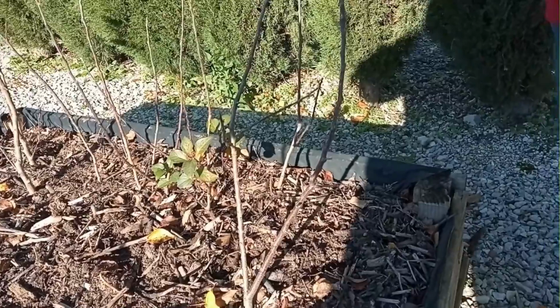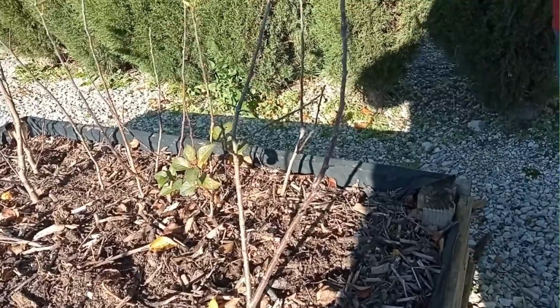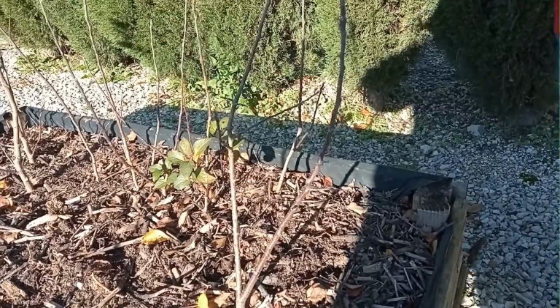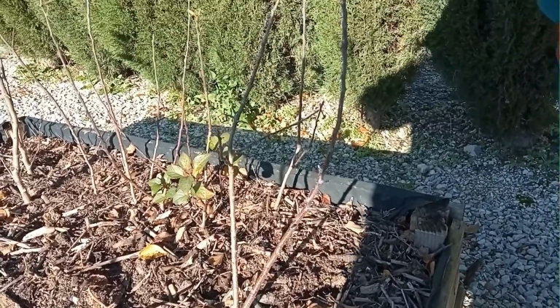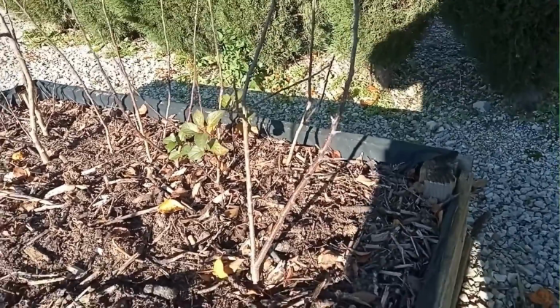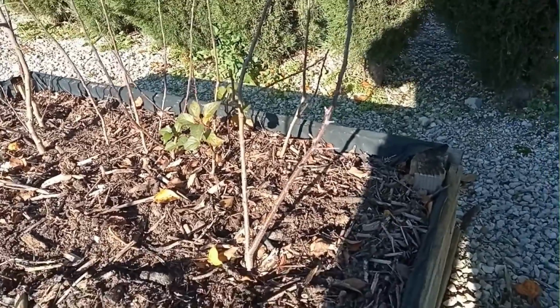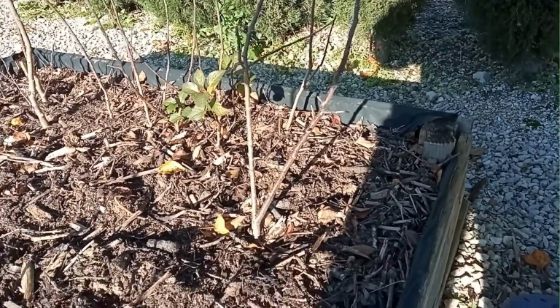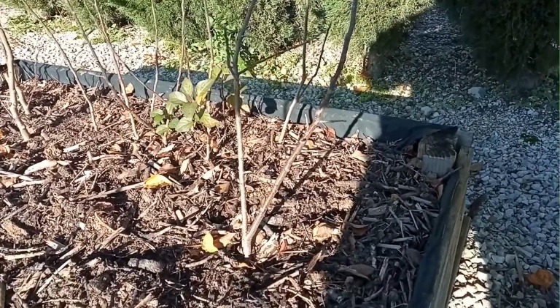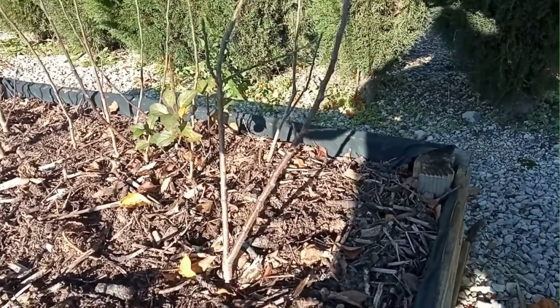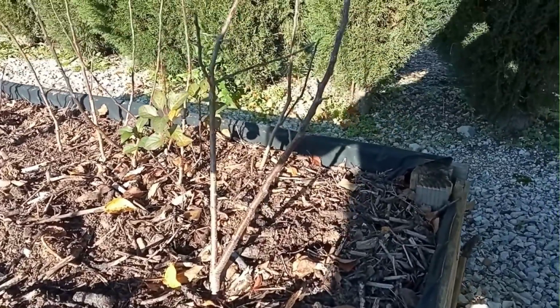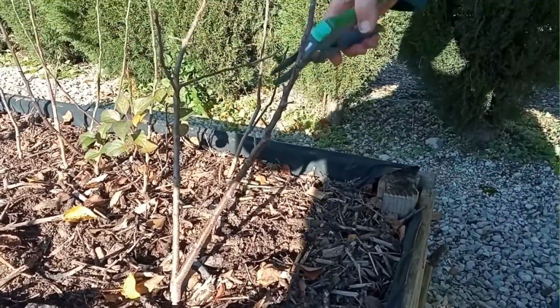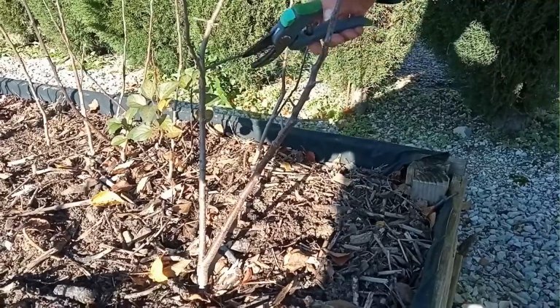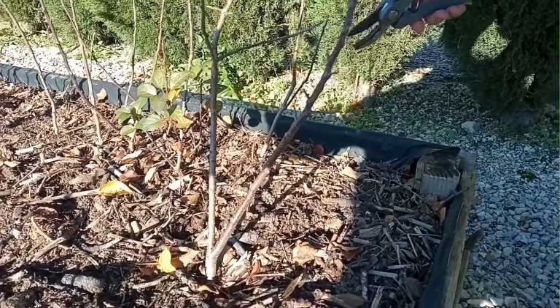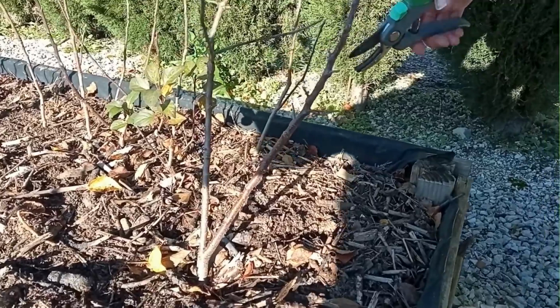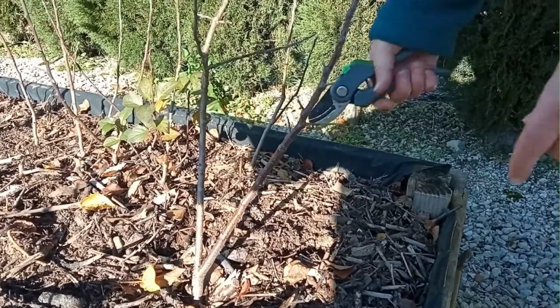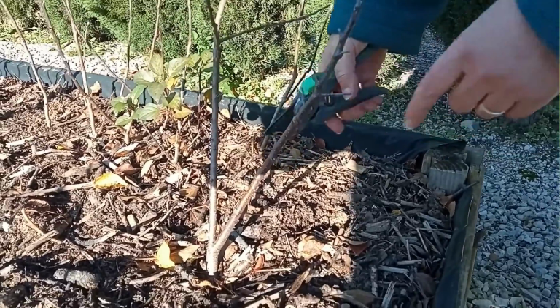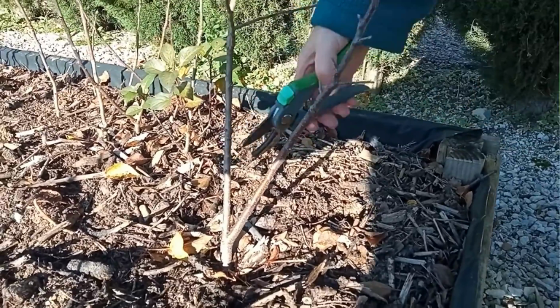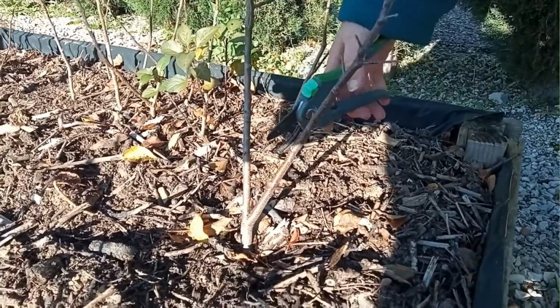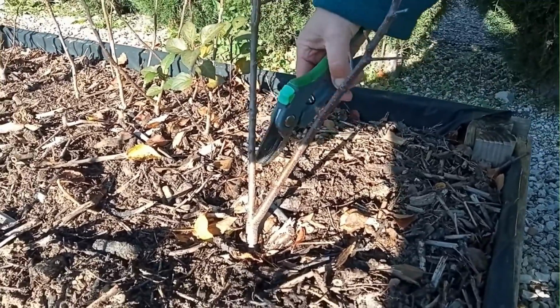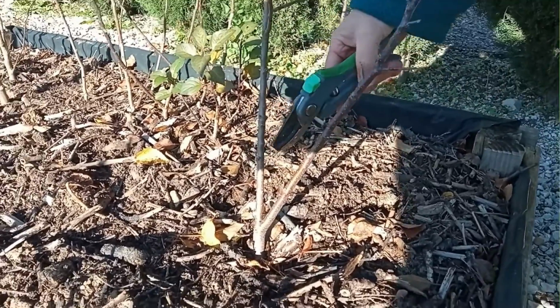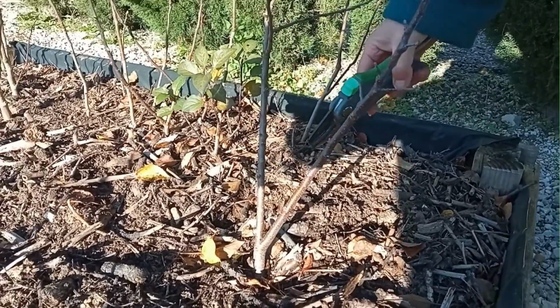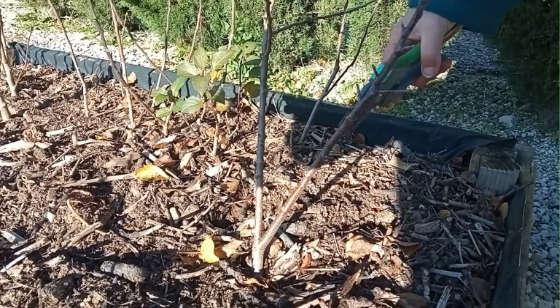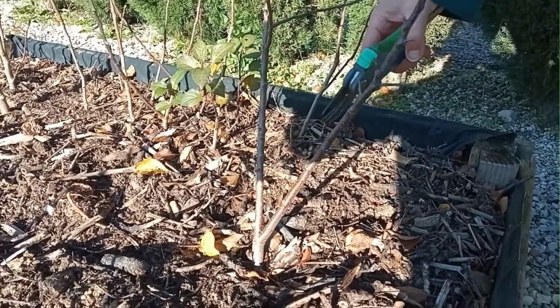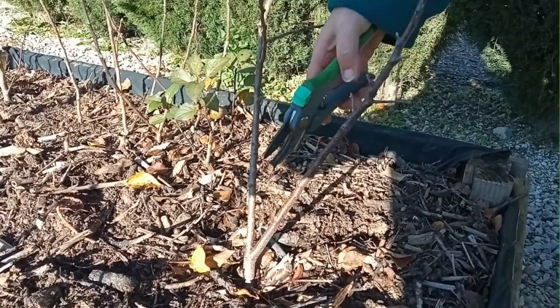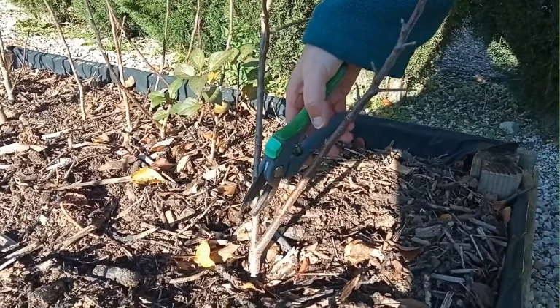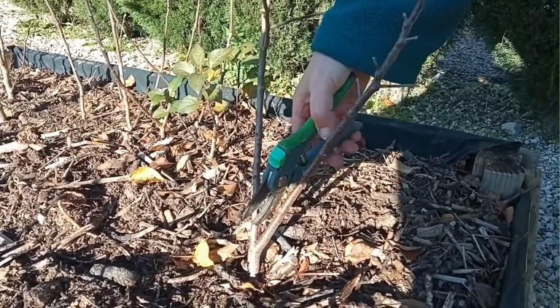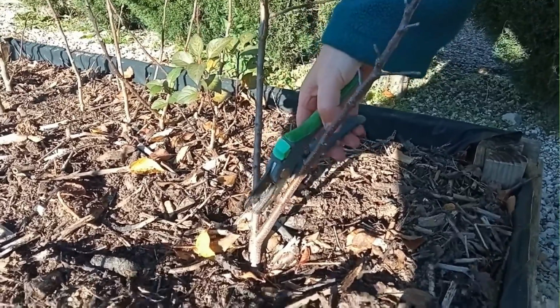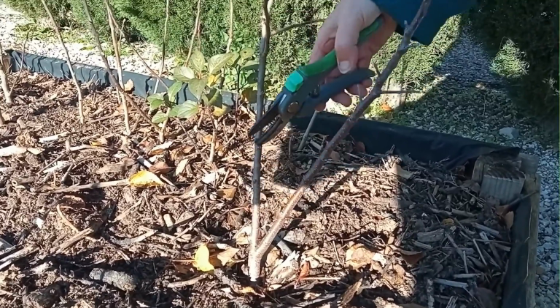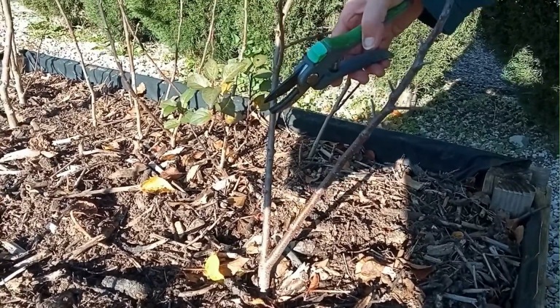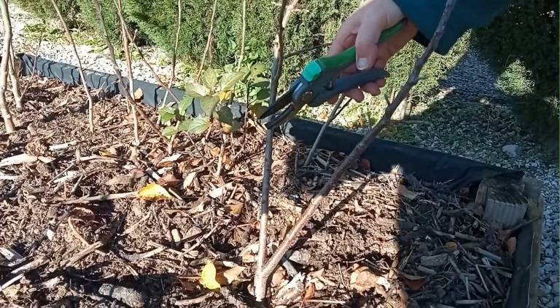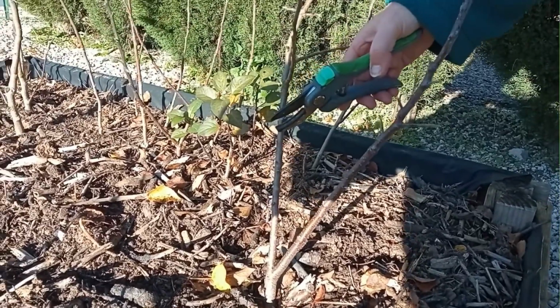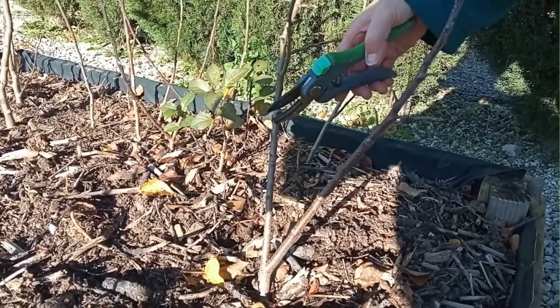I'm not going to graft at the moment, it's too early. However, I'm preparing these for grafting. To graft a fruit tree, you need a straight stem.